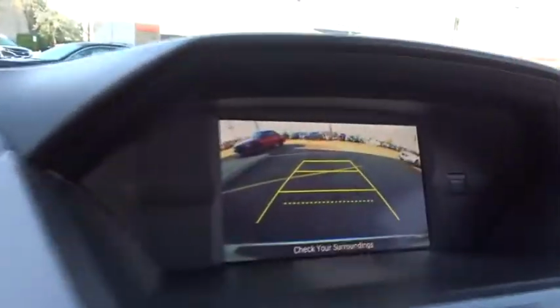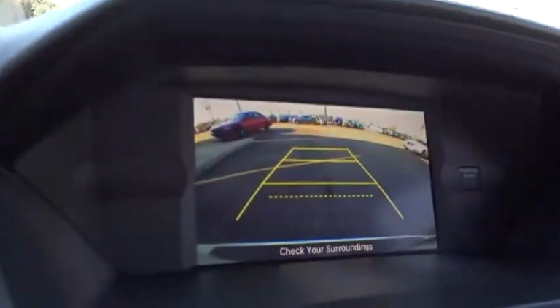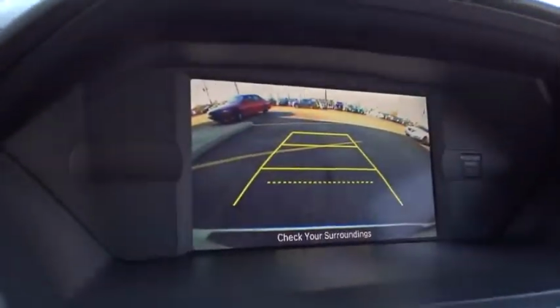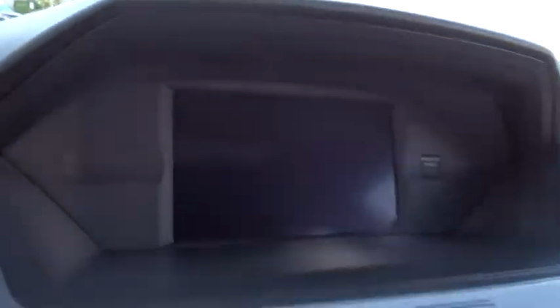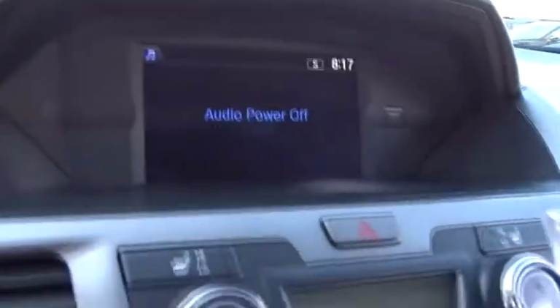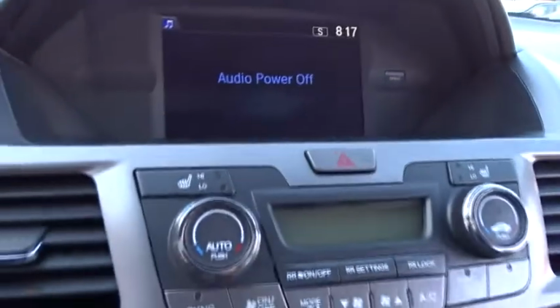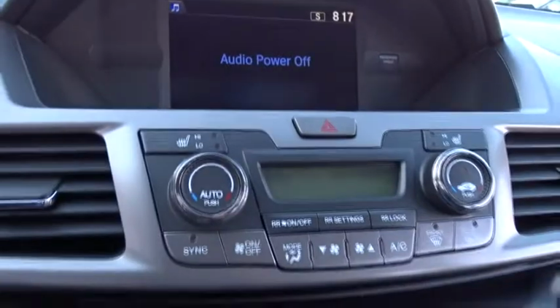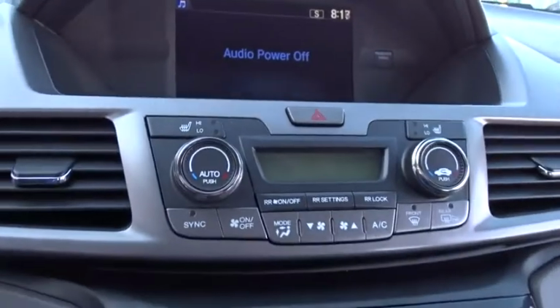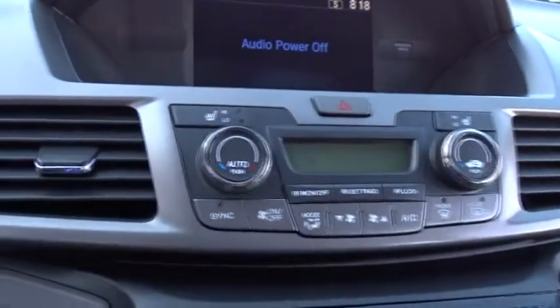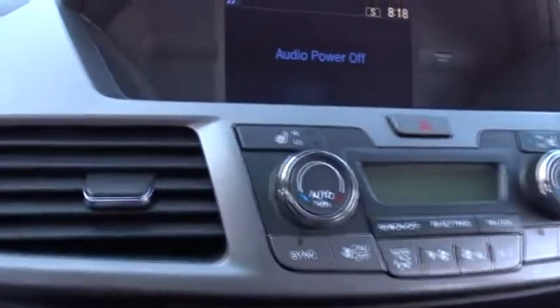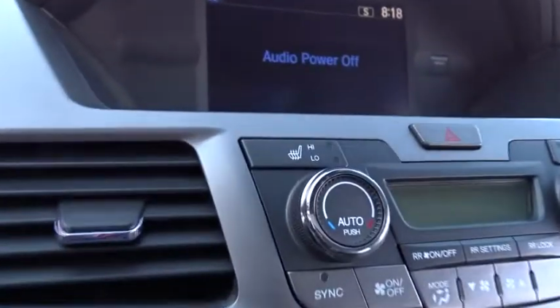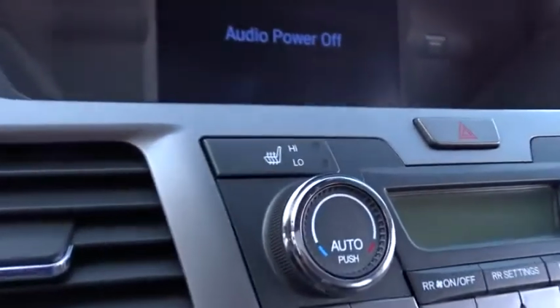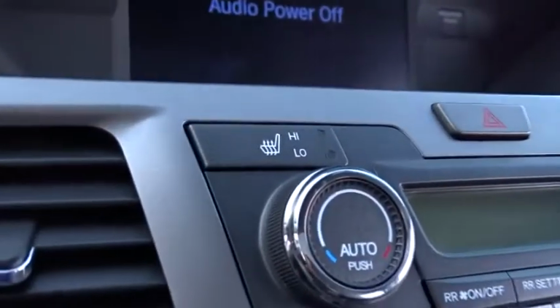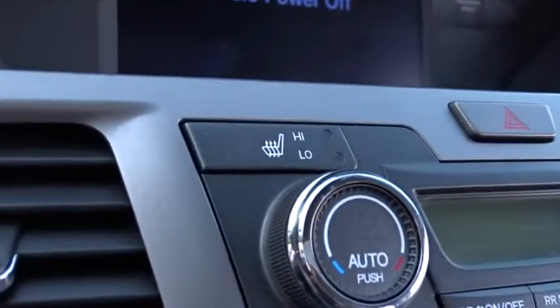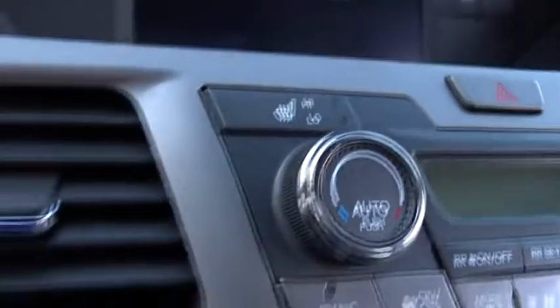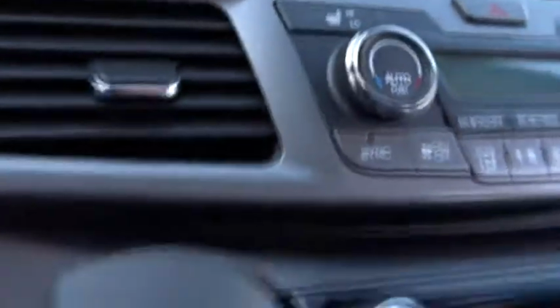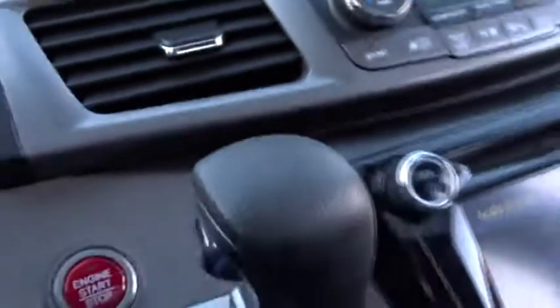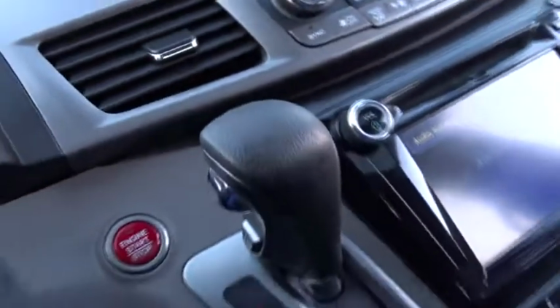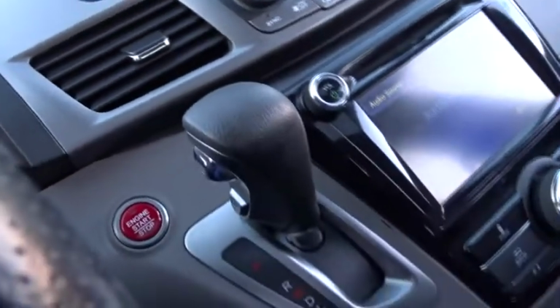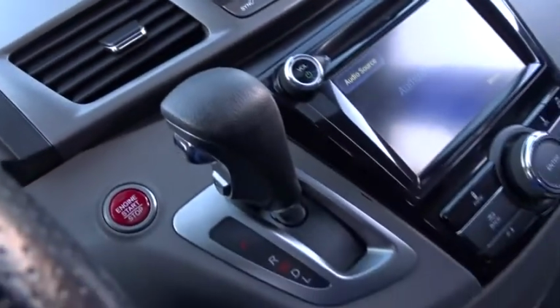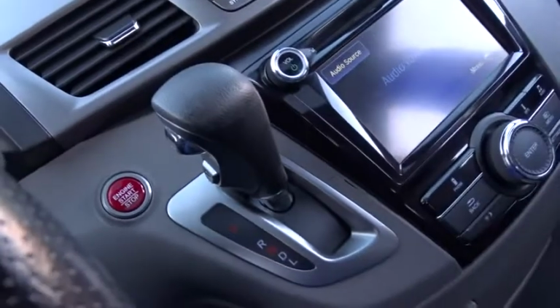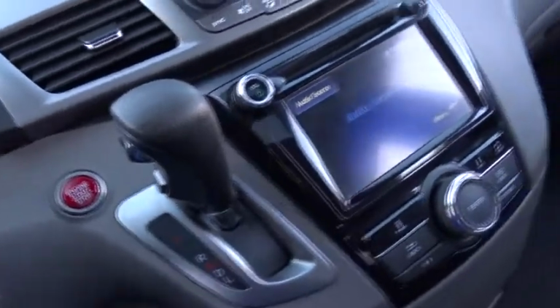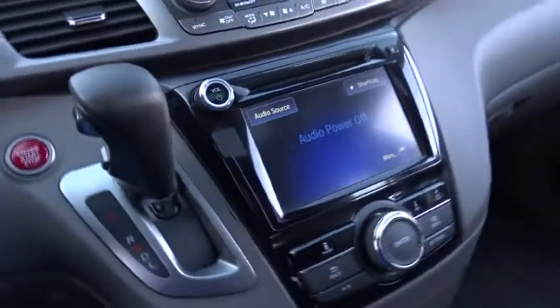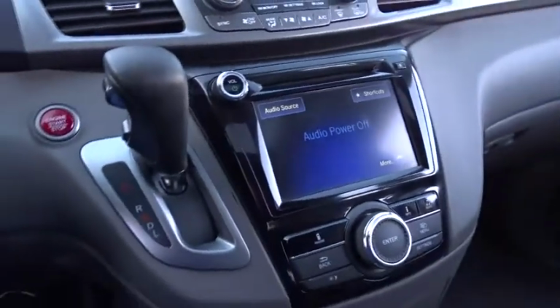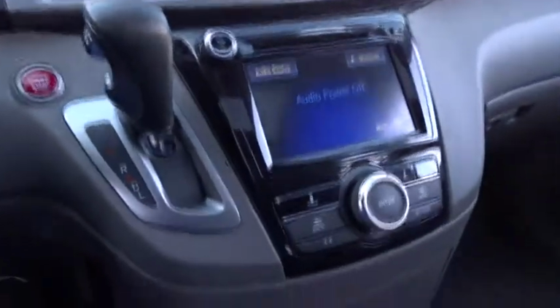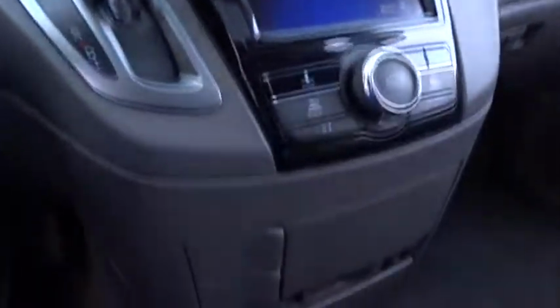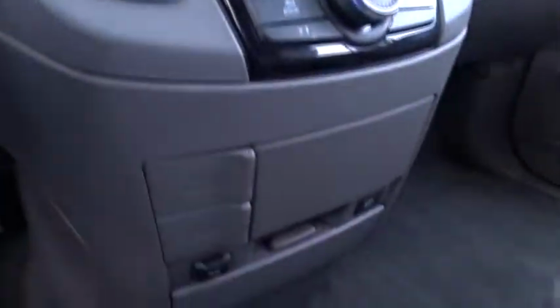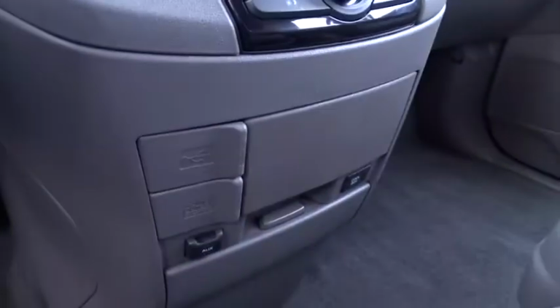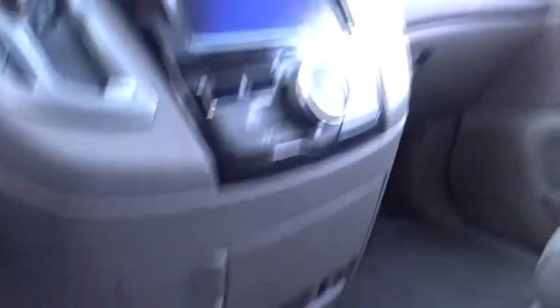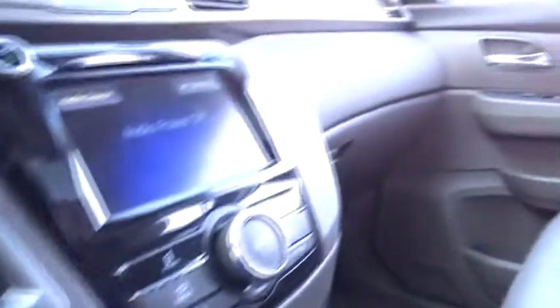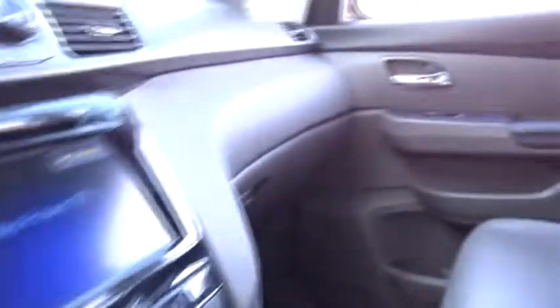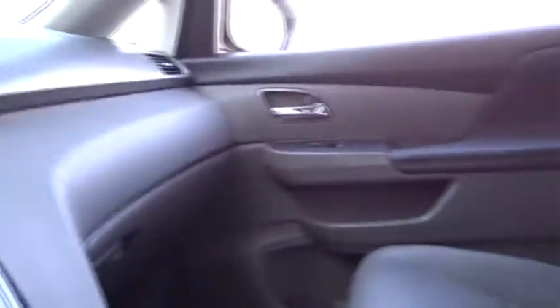Leather-wrapped steering wheel, Bluetooth, power steering, adjustable steering wheel, cruise control, keyless start, aluminum wheels, four-wheel disc brakes, hard disk drive media storage, auto-dimming rearview mirror.